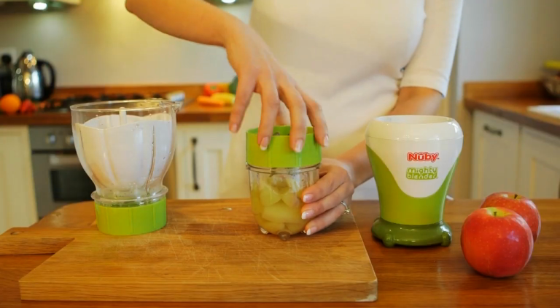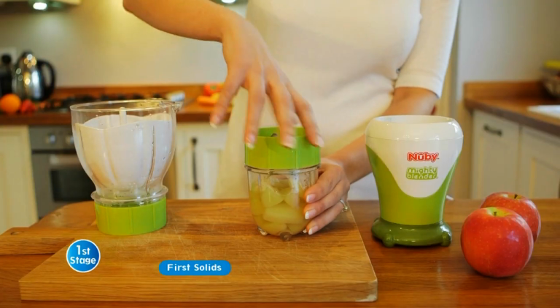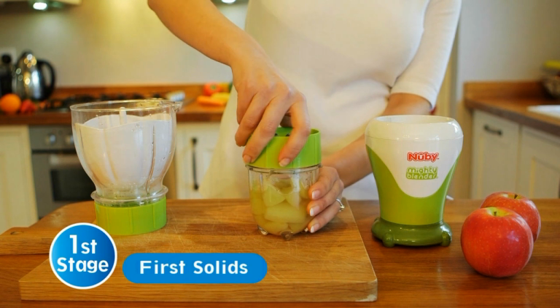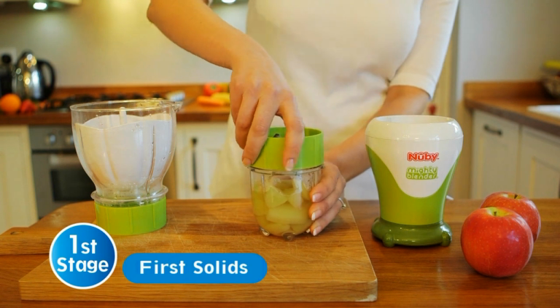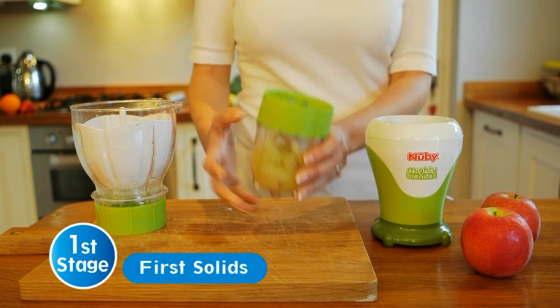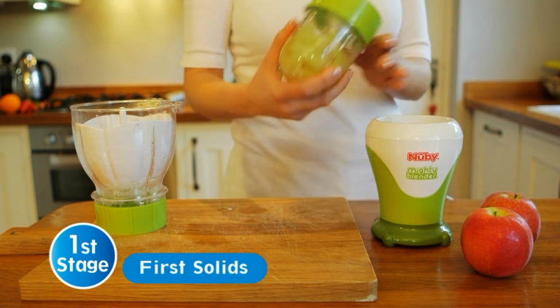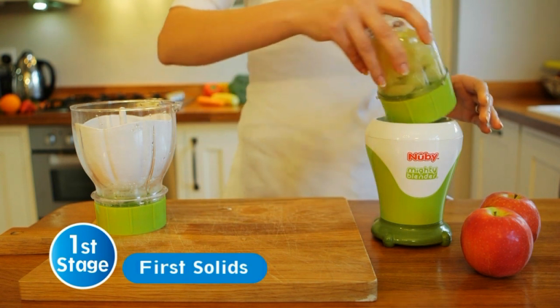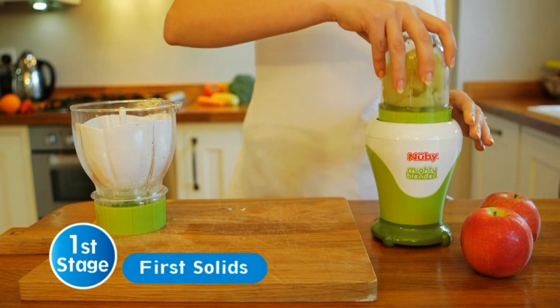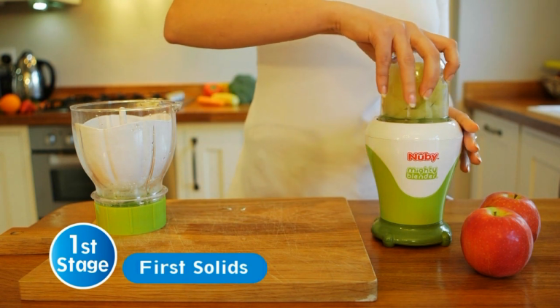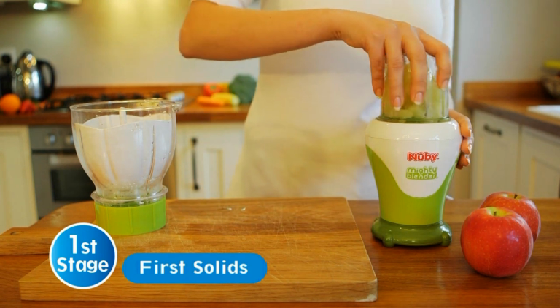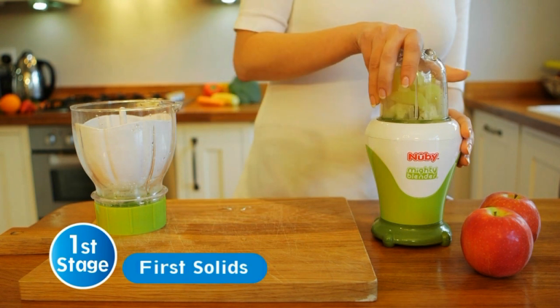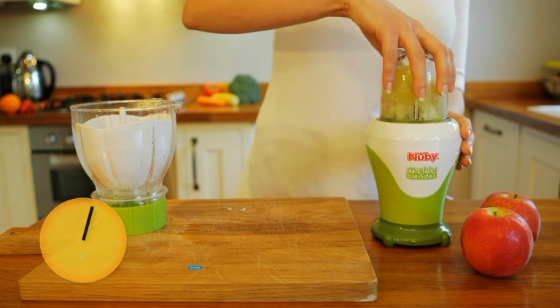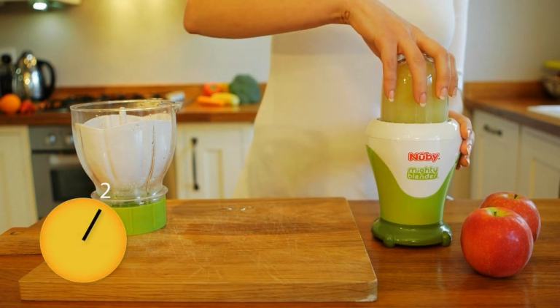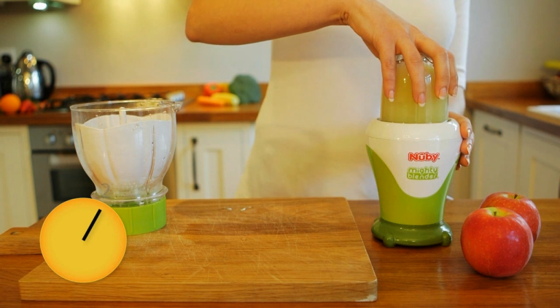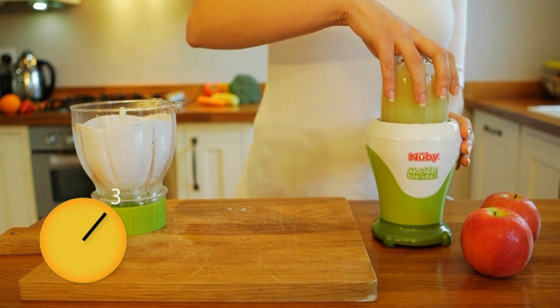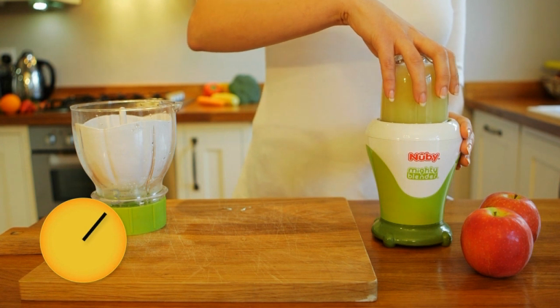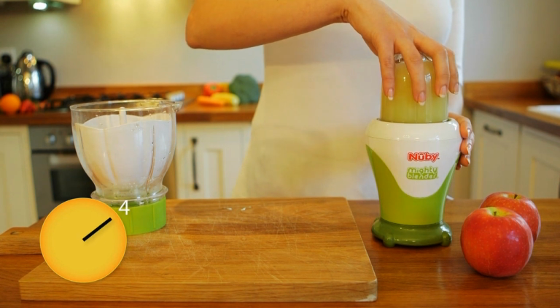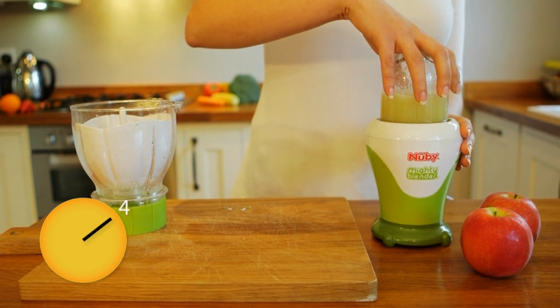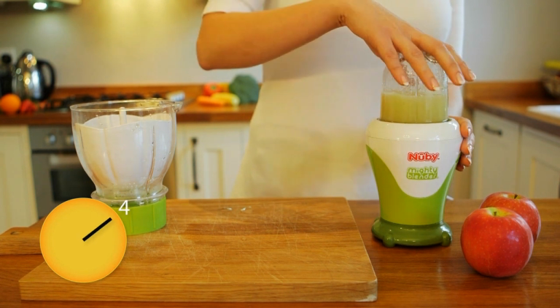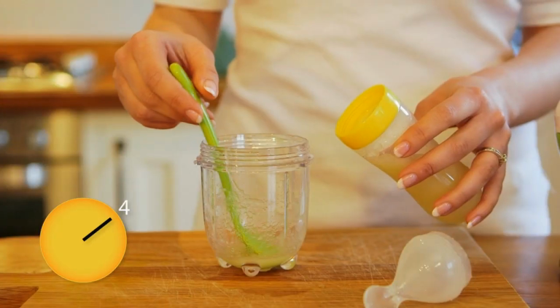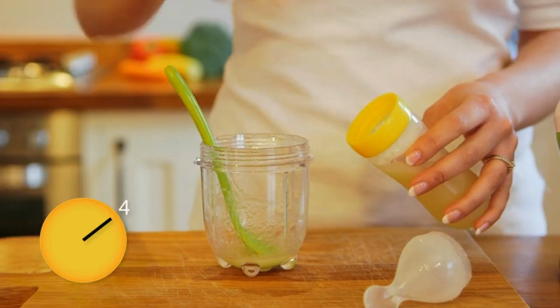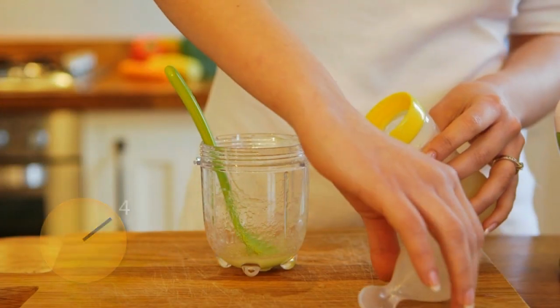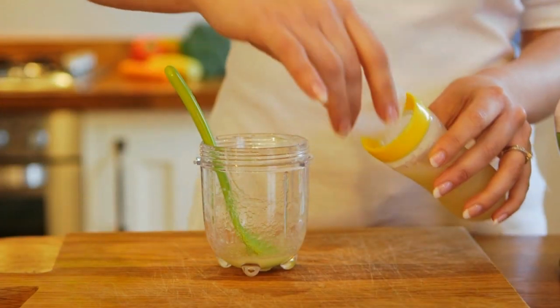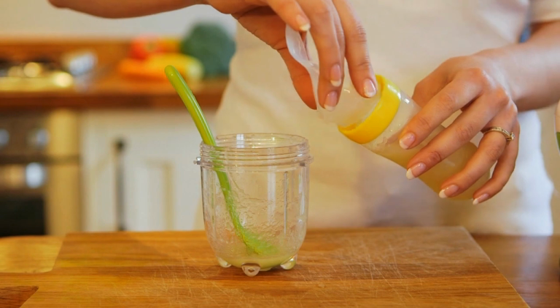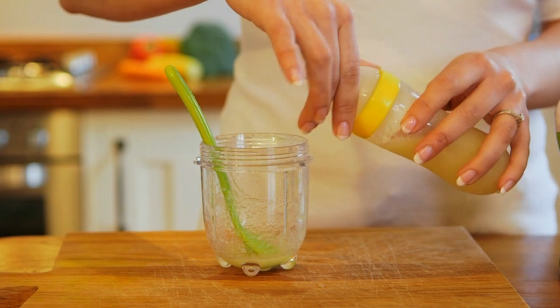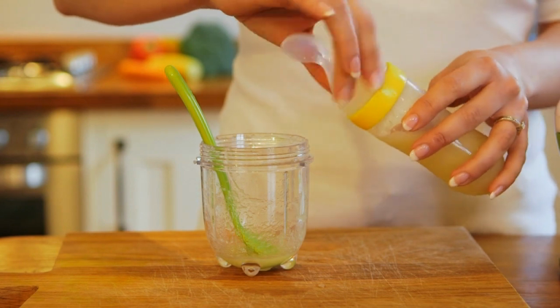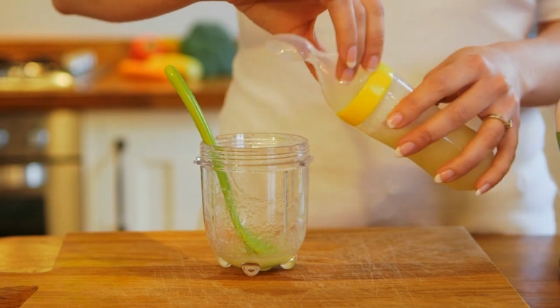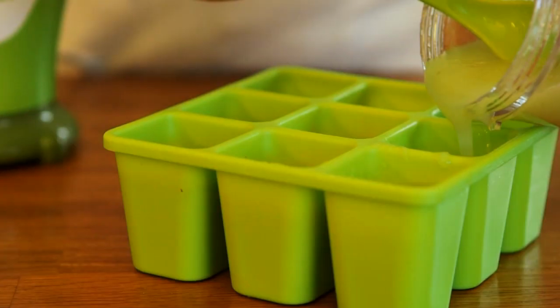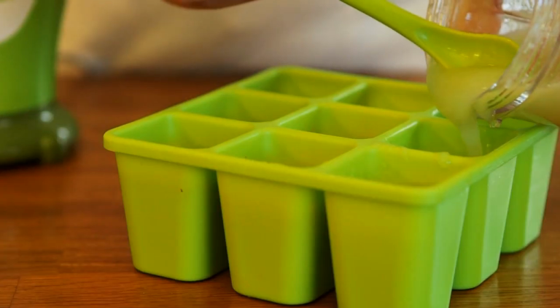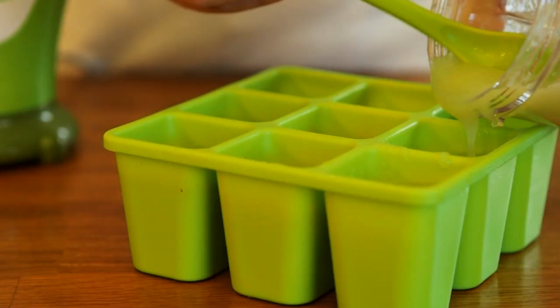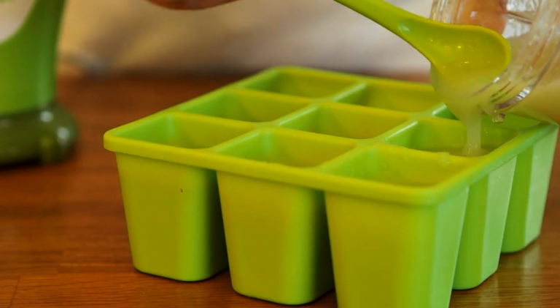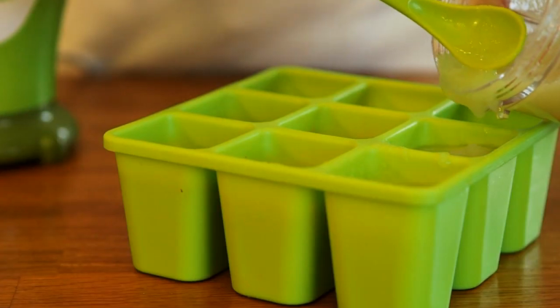For first stage purees, simply push and hold for silky smooth results. This apple puree takes only seconds to make. Feed straight away with the Newbee Squeeze Feeder or store for later with the Newbee Freezer Tray.